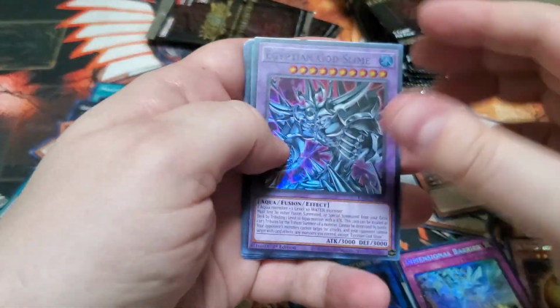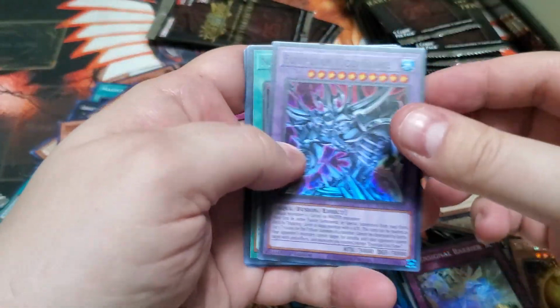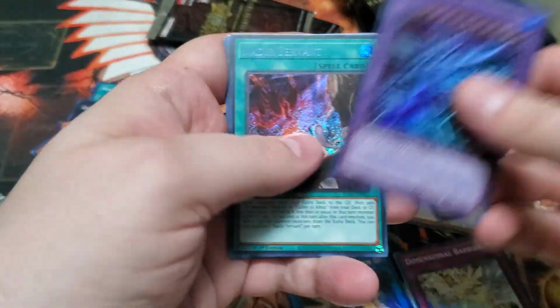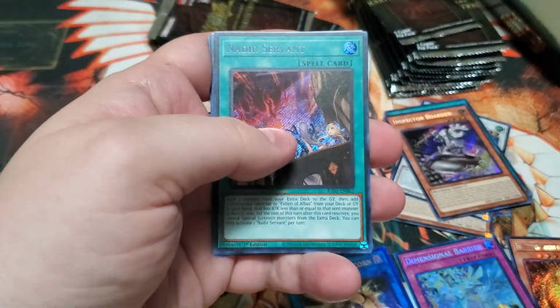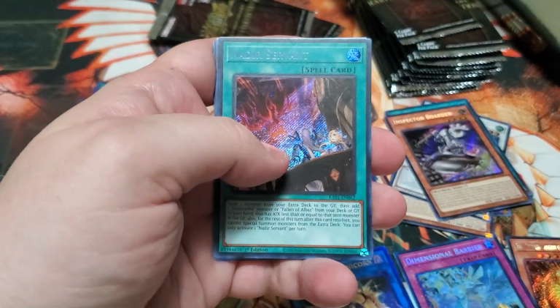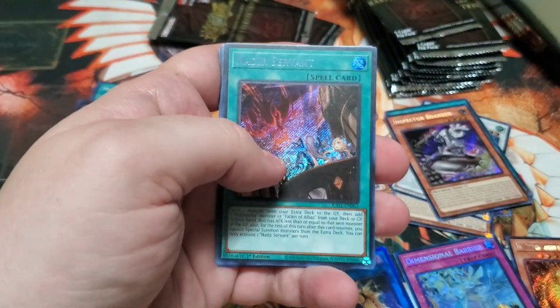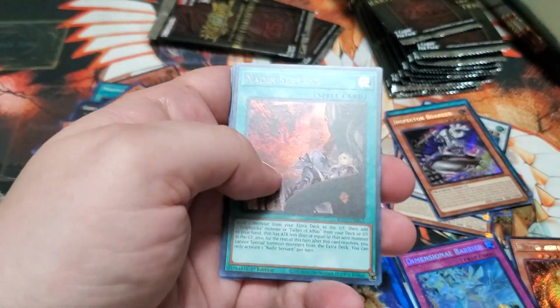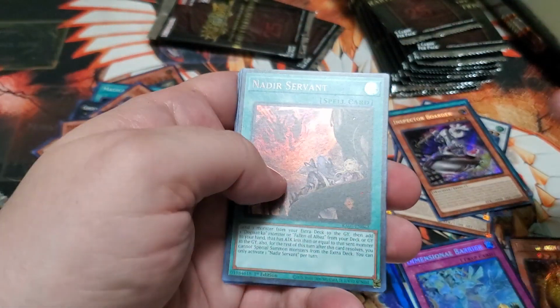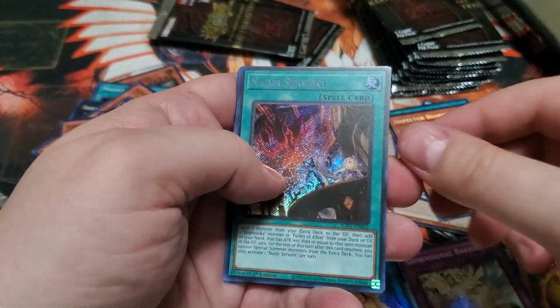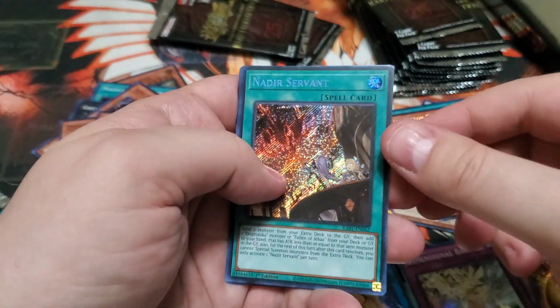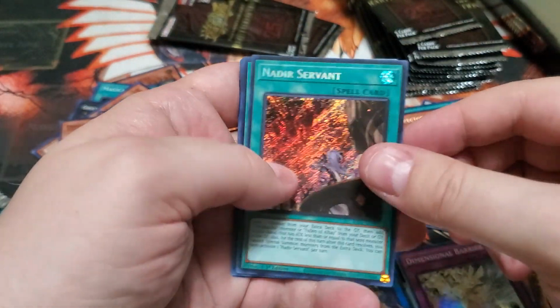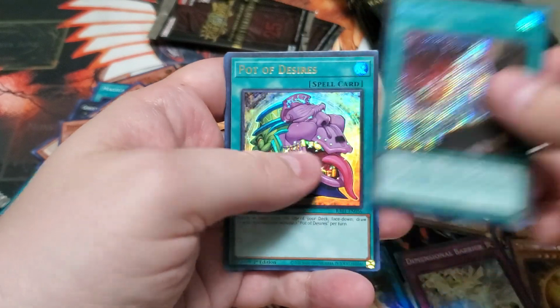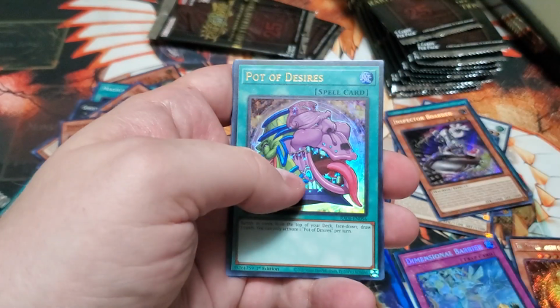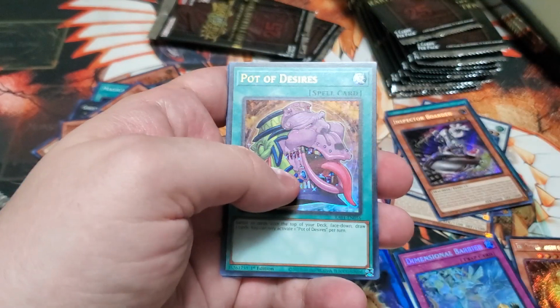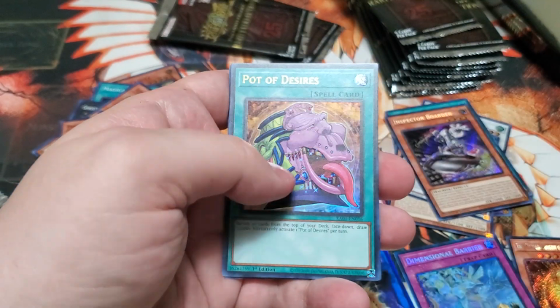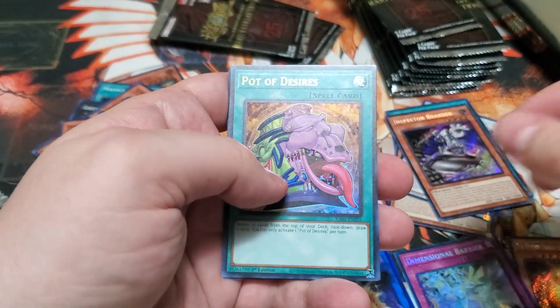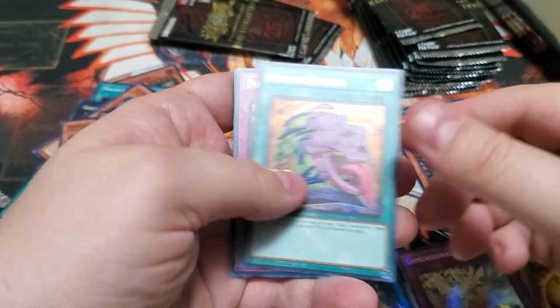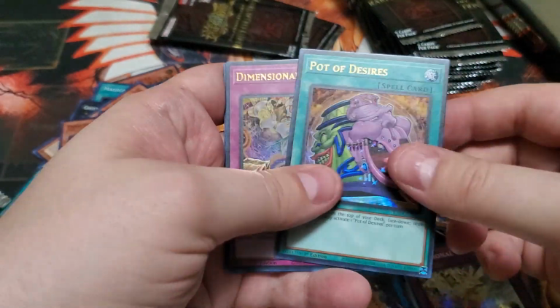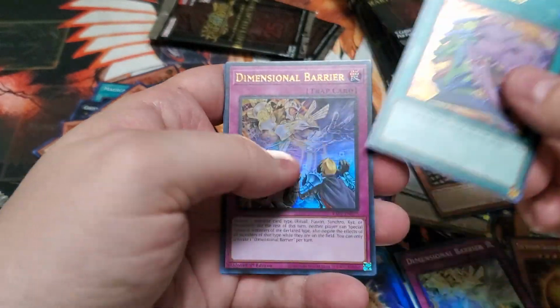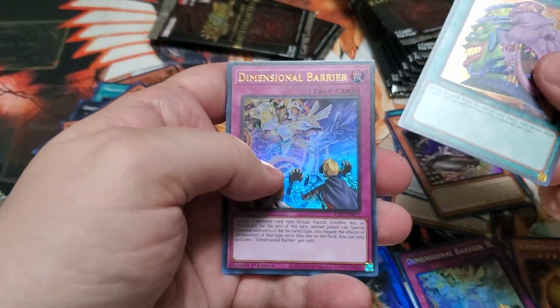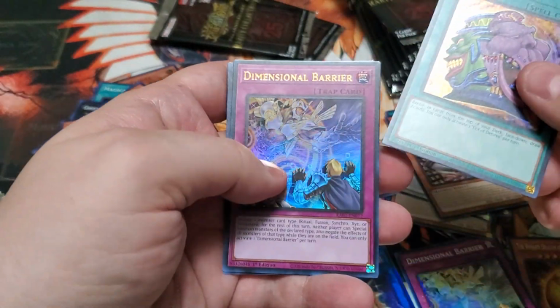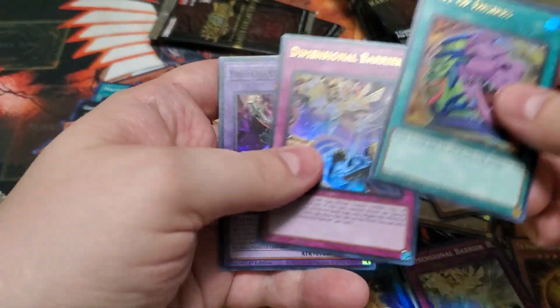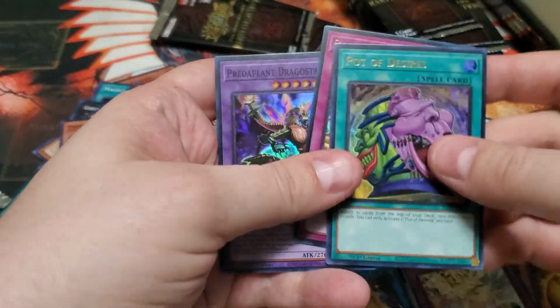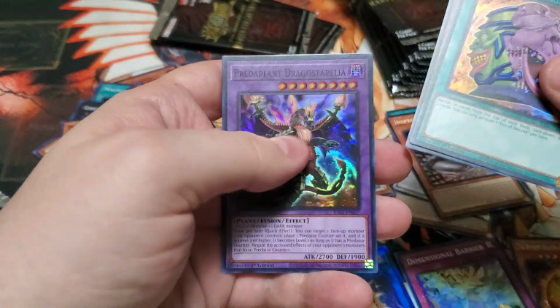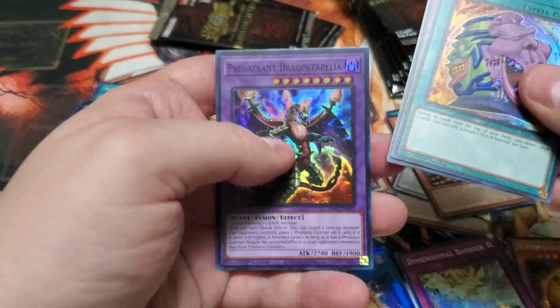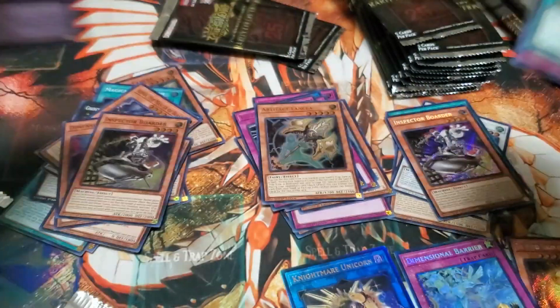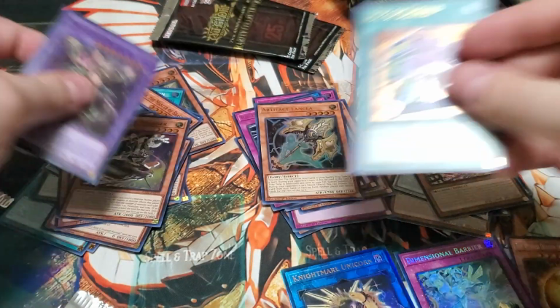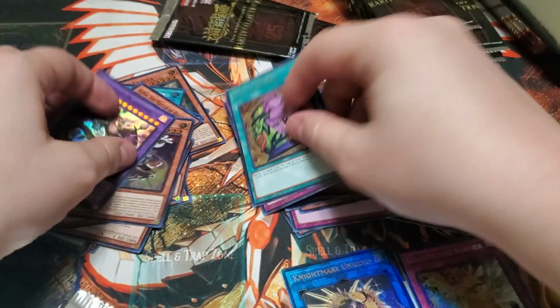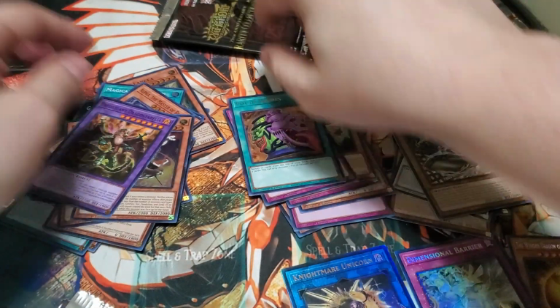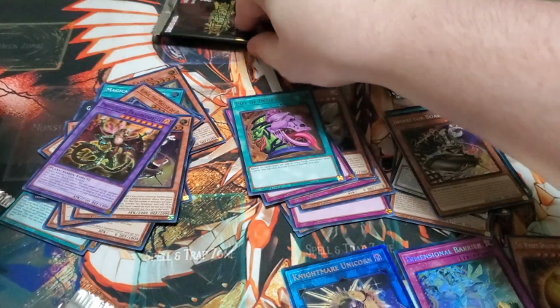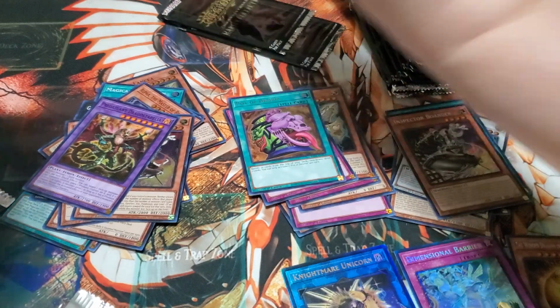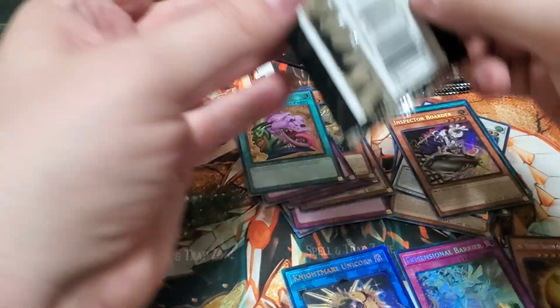Egyptian God Slime, Nadir's Servant, Pot of Desires, Dimensional Barrier, and Pret-a-Plant, Stregostepelia.